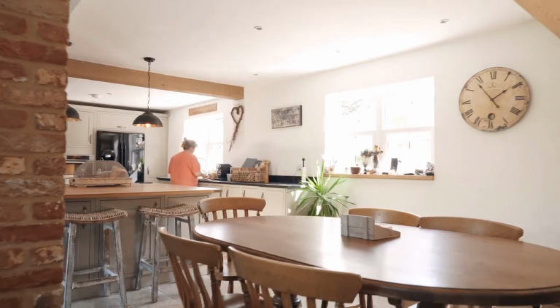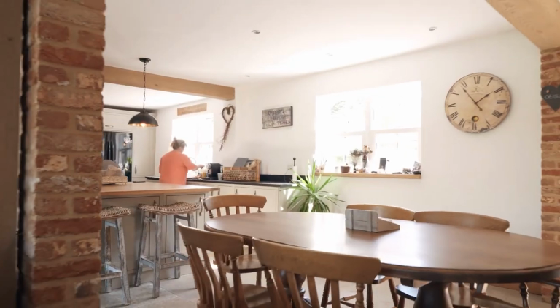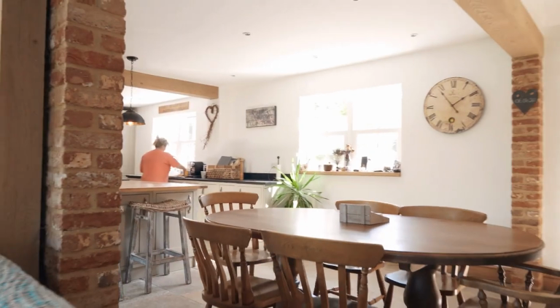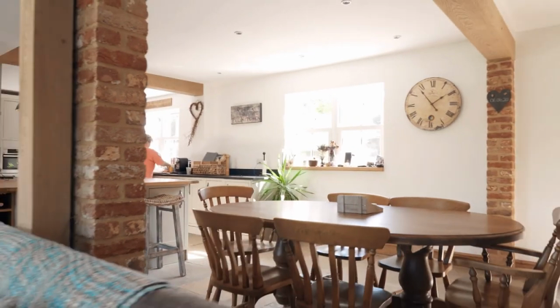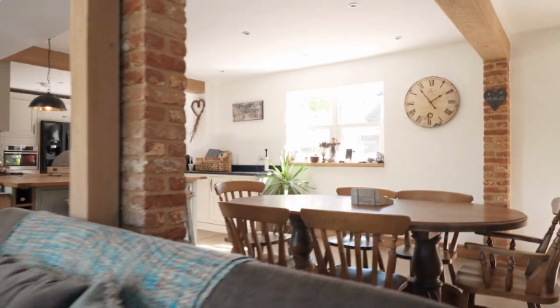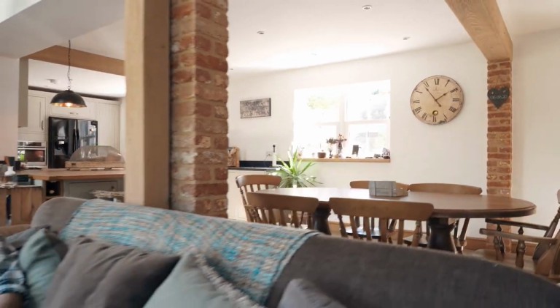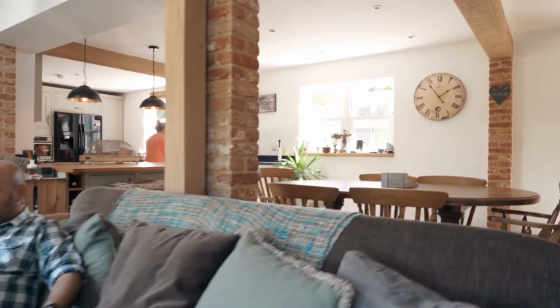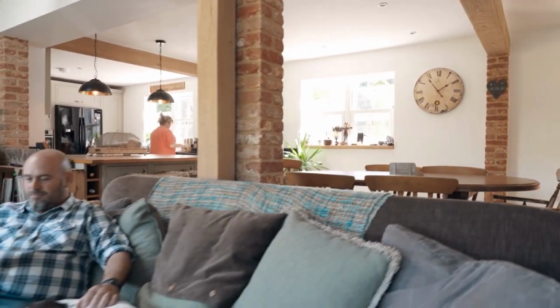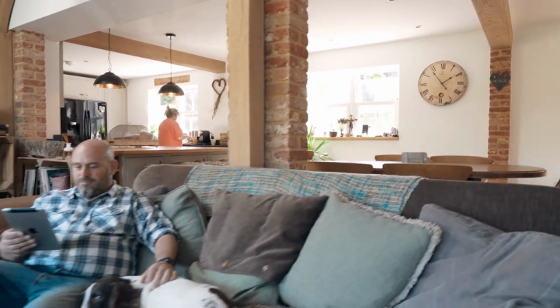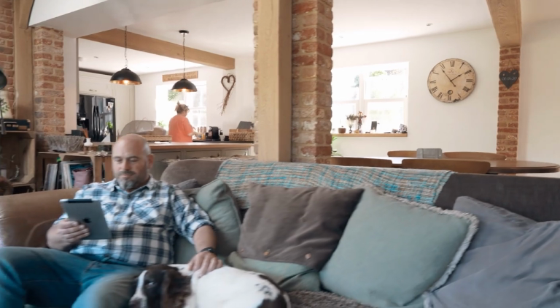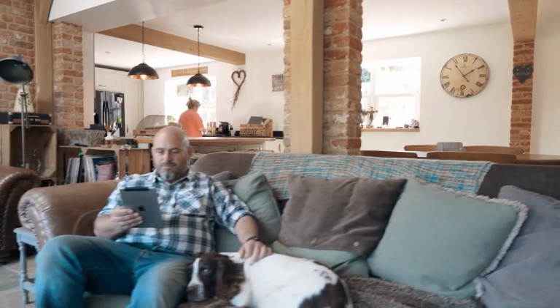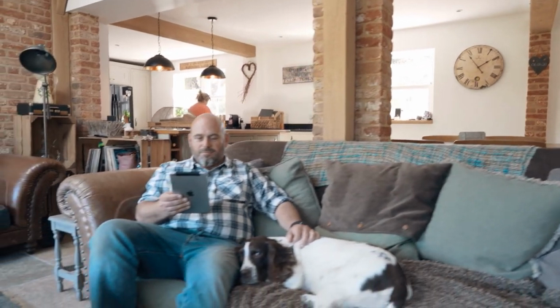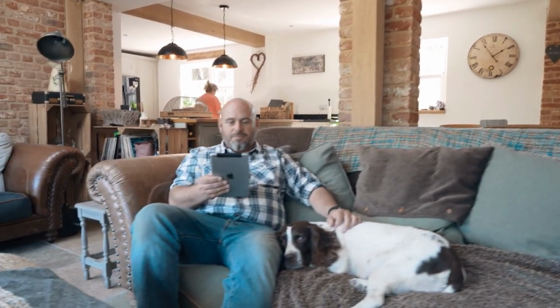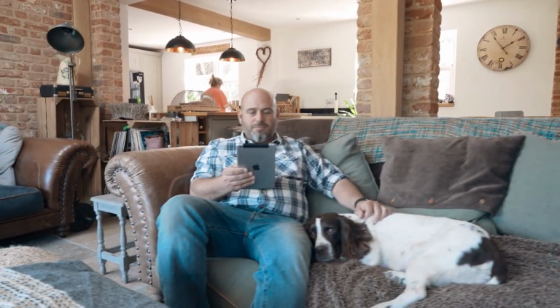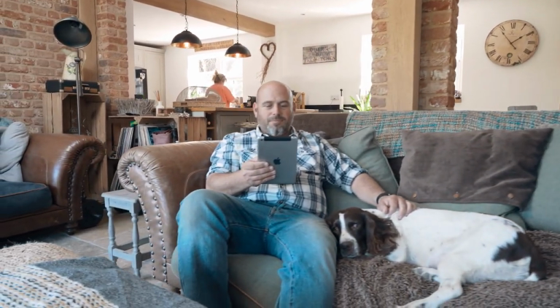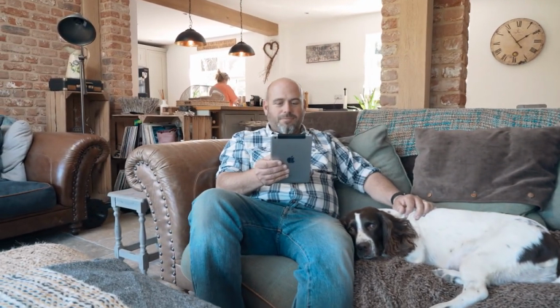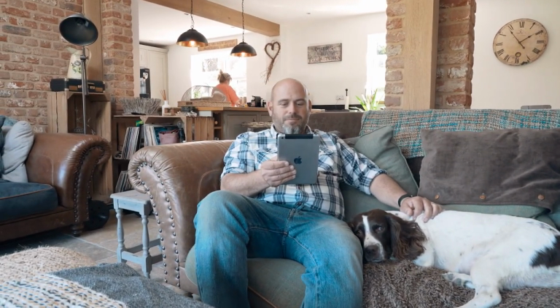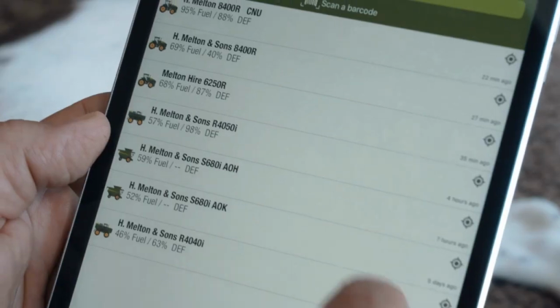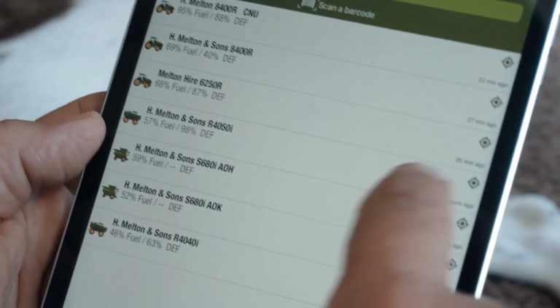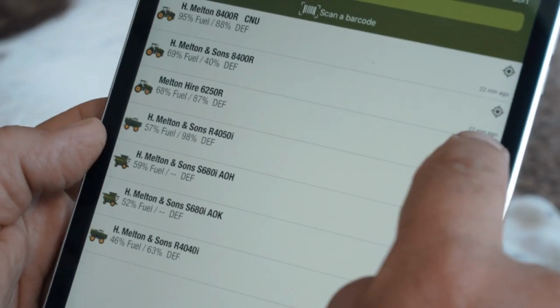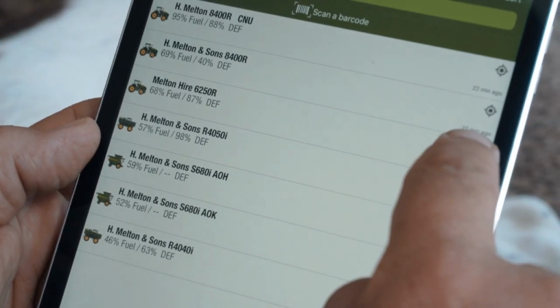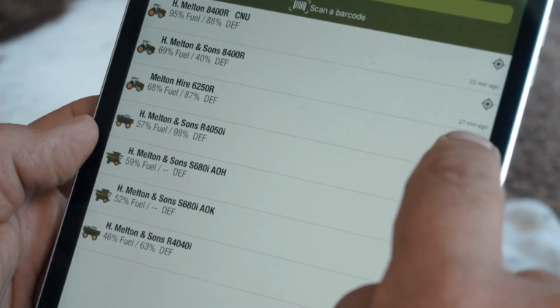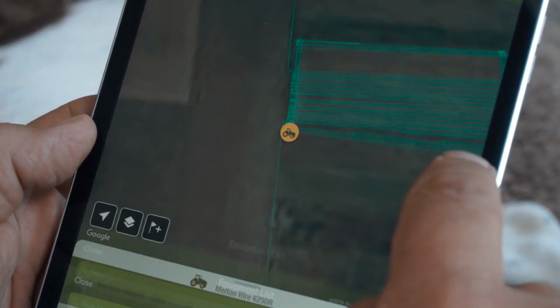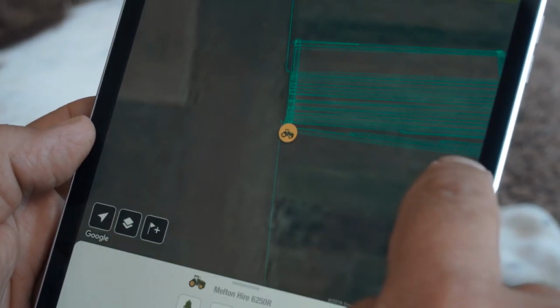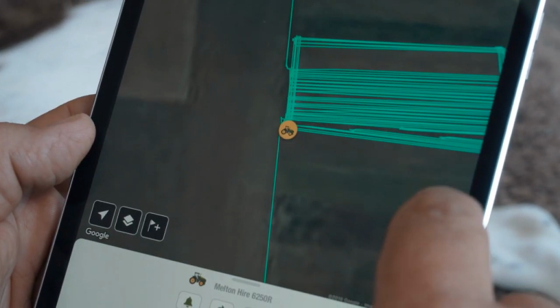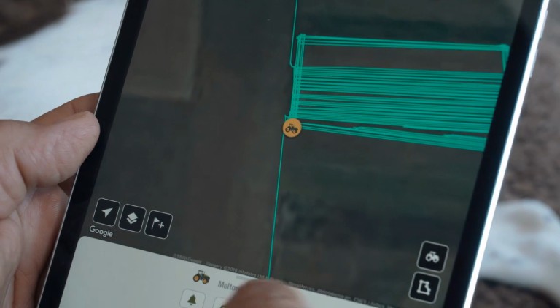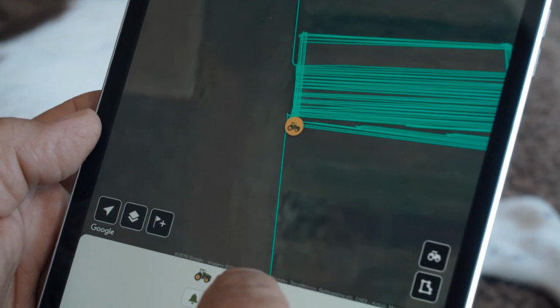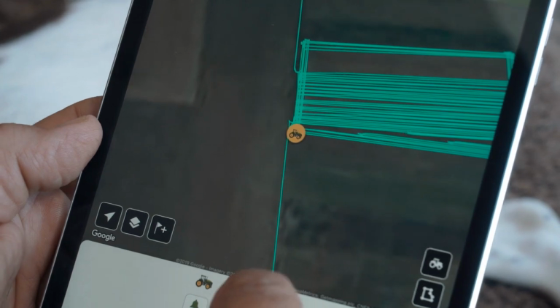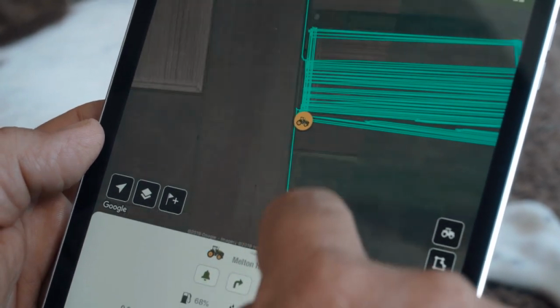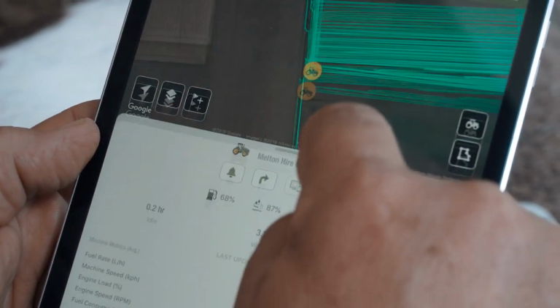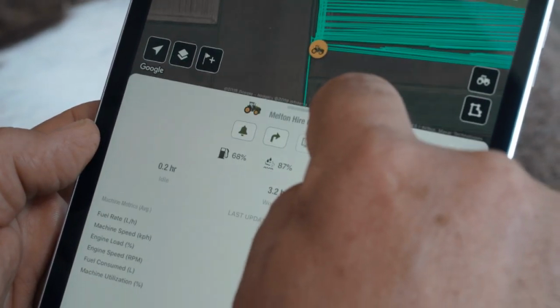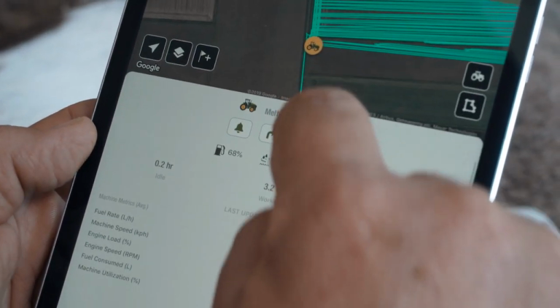At any time of the day I can use my operations app on my phone or tablet. I can access documentation from all of the machines and the jobs they've done, and it's really that easy.